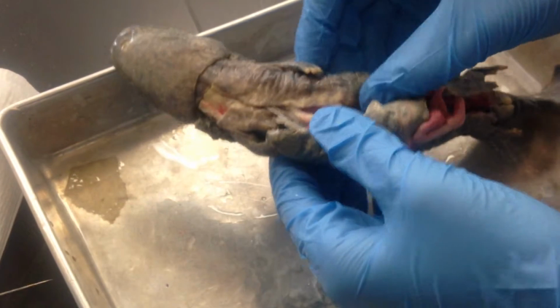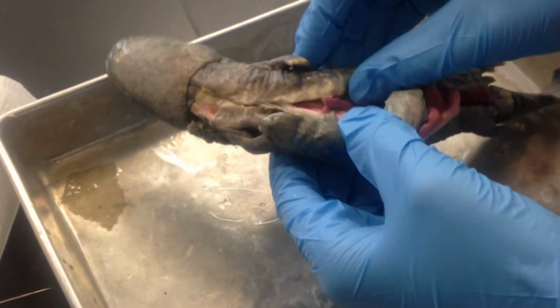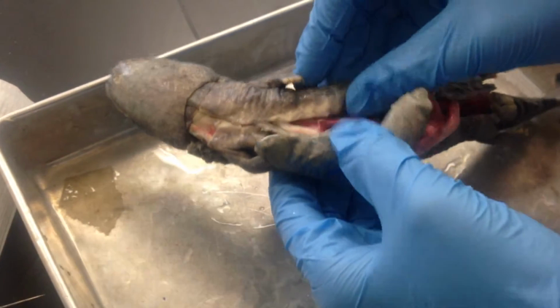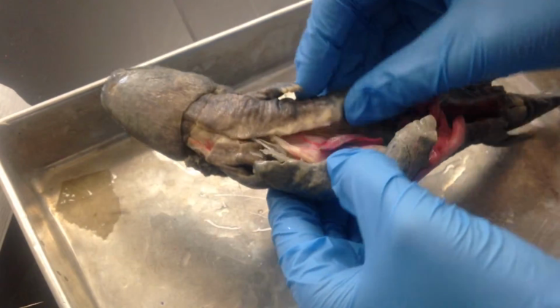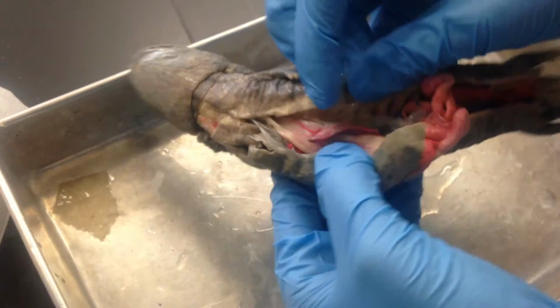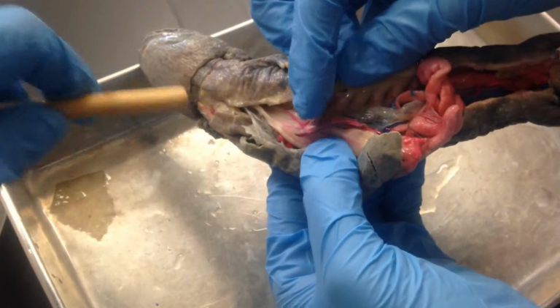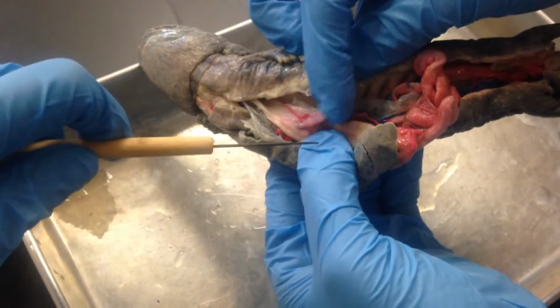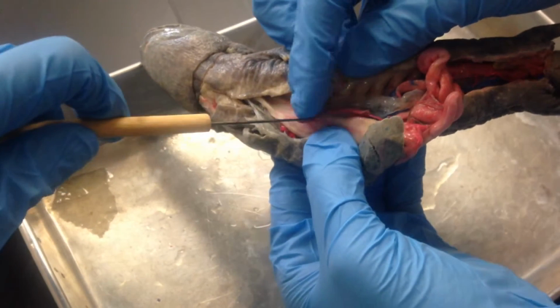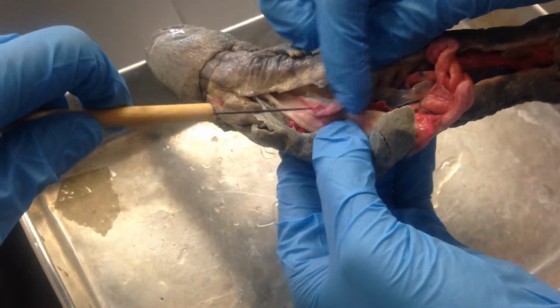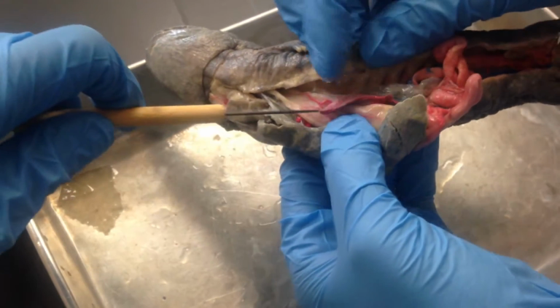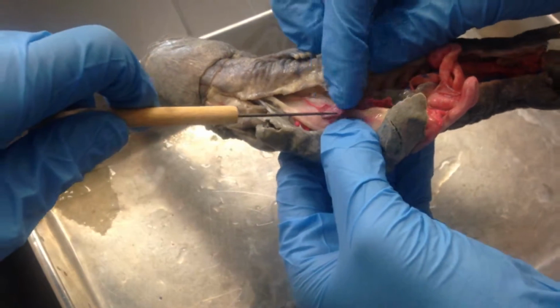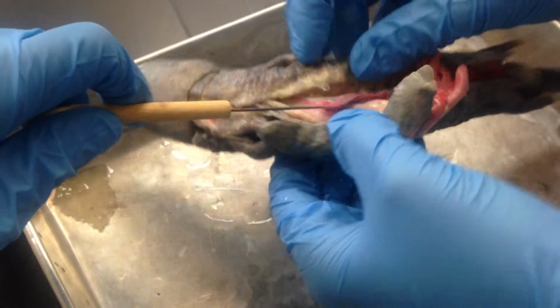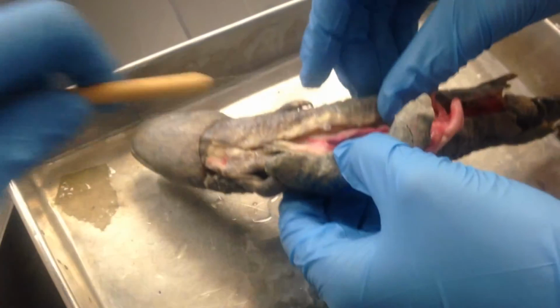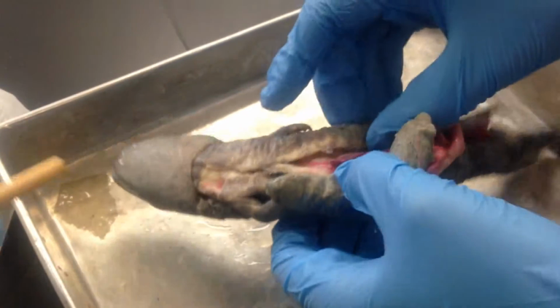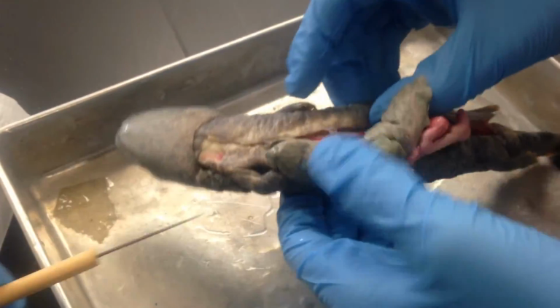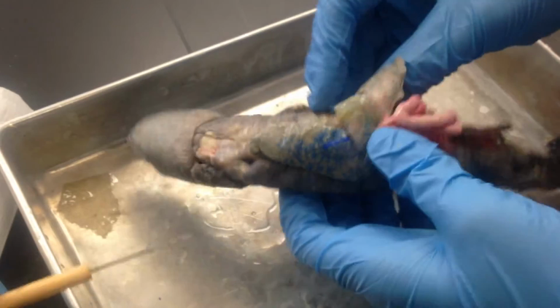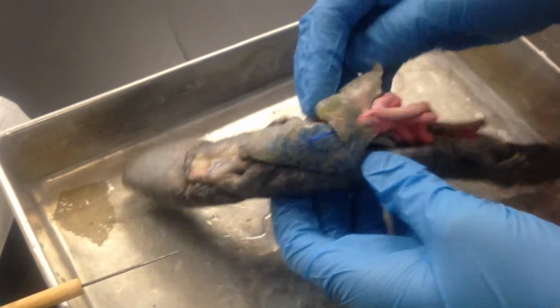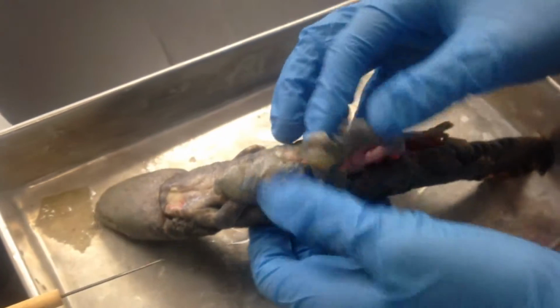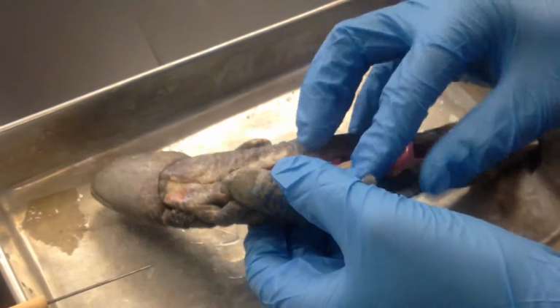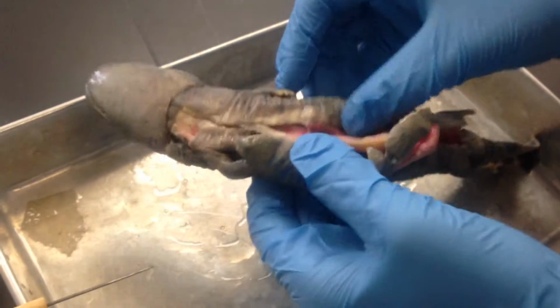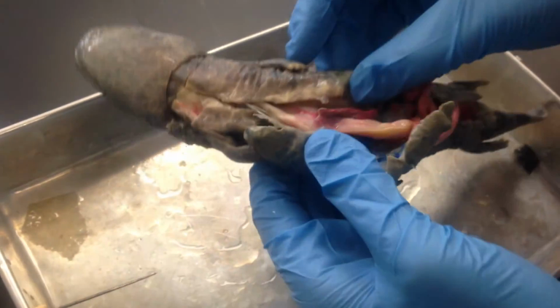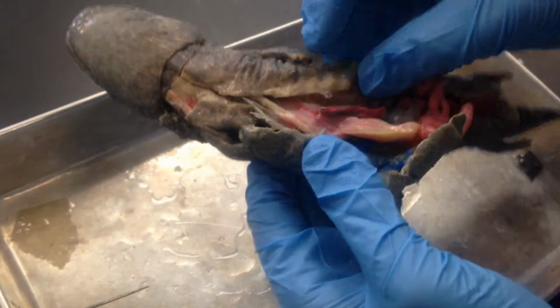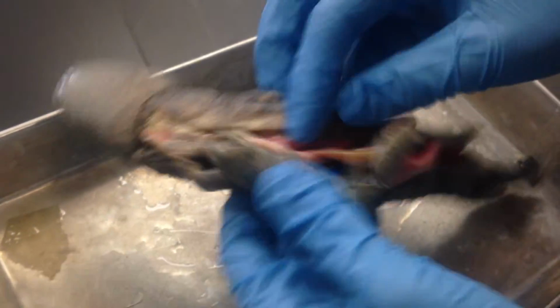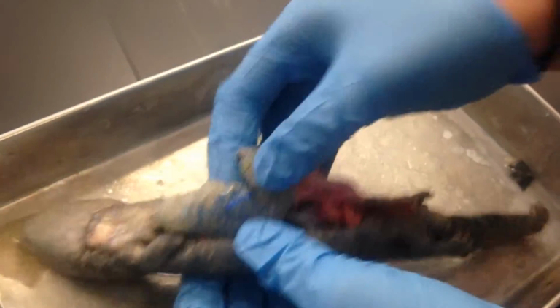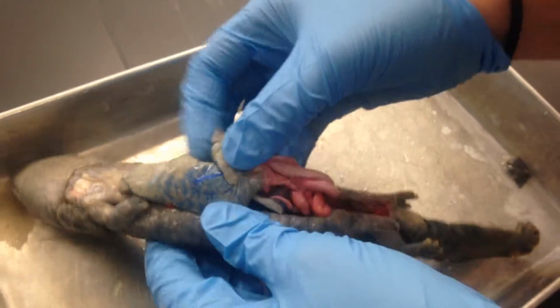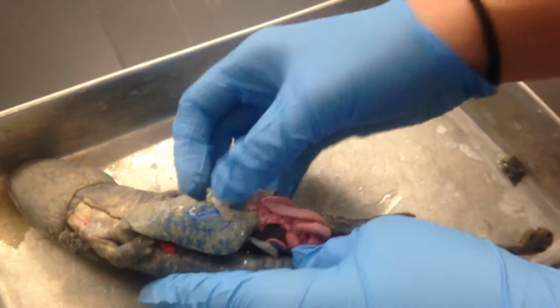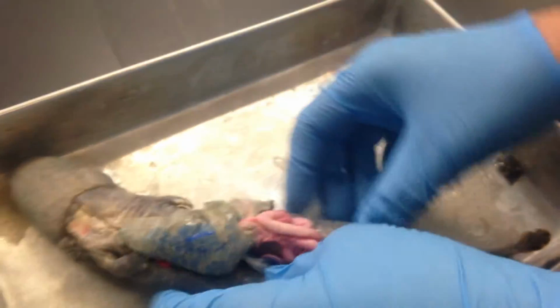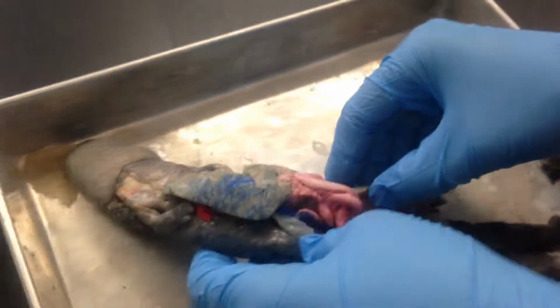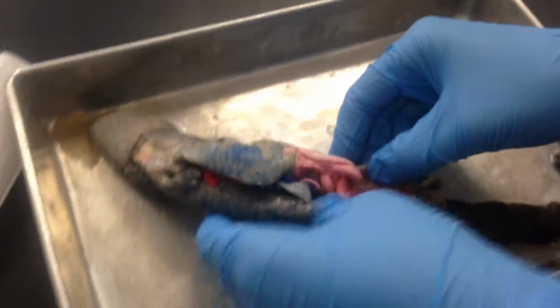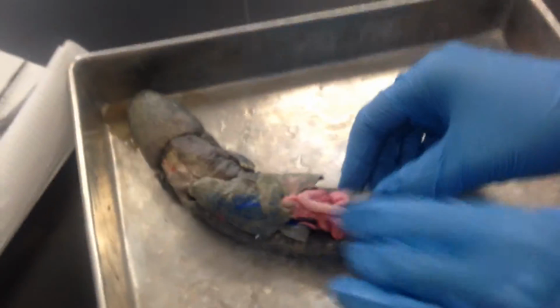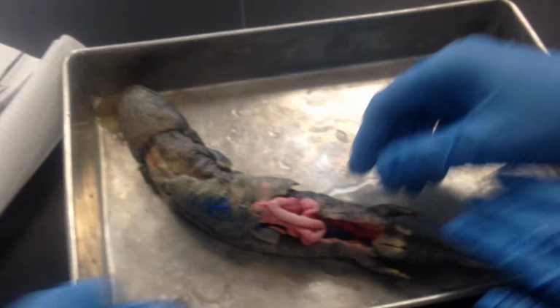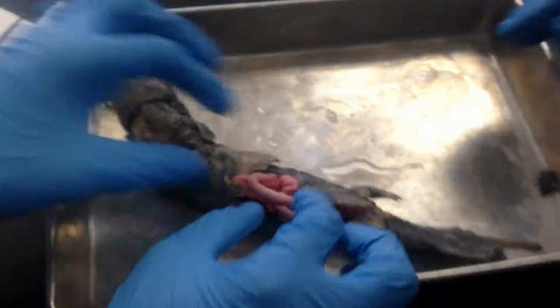On this side you see the spleen — it's always on the left side — and then you have tarsals, those are the other bones that make up your ankle.